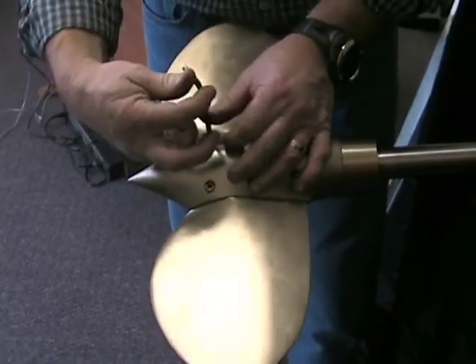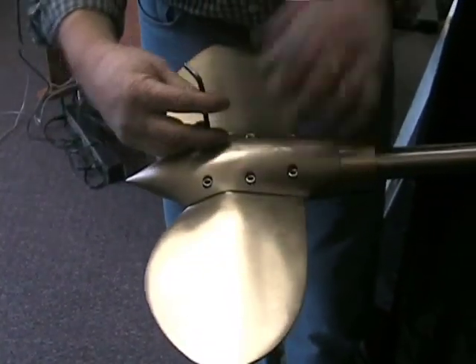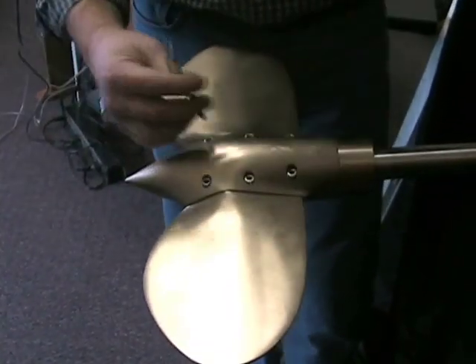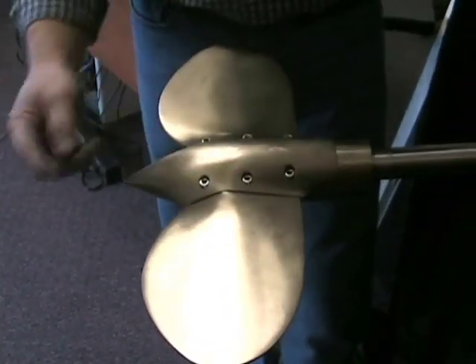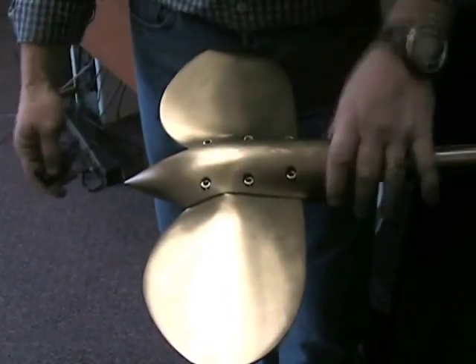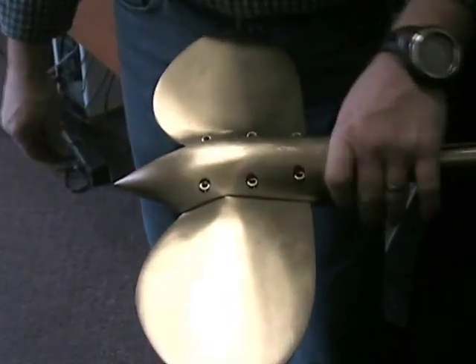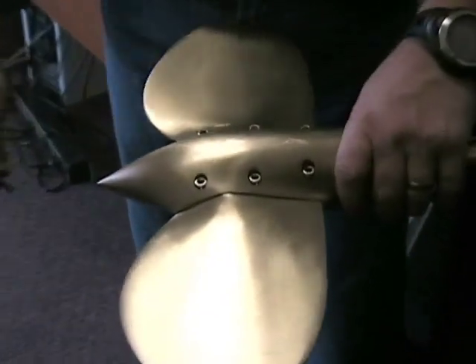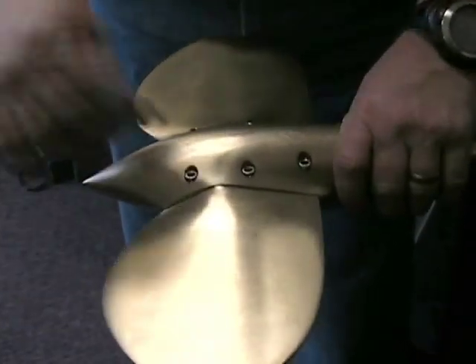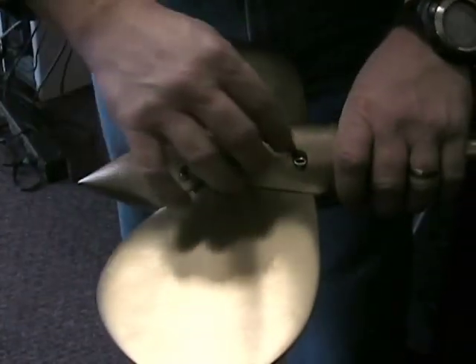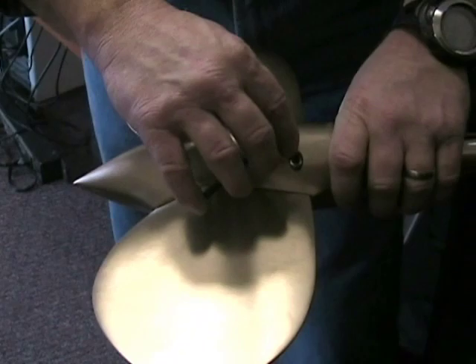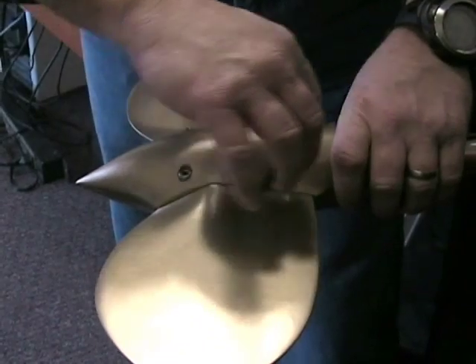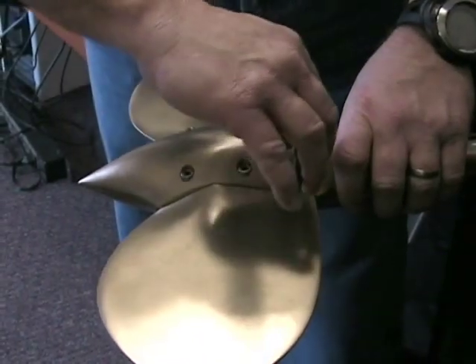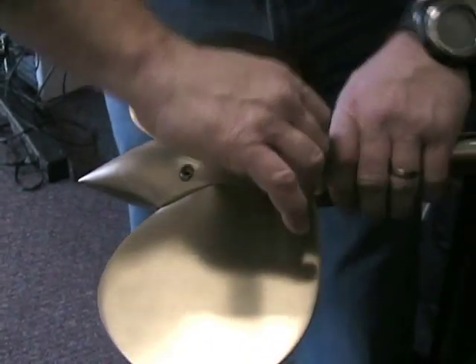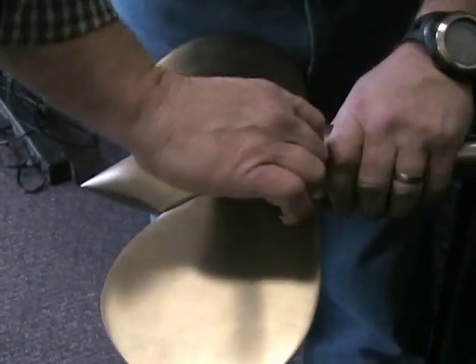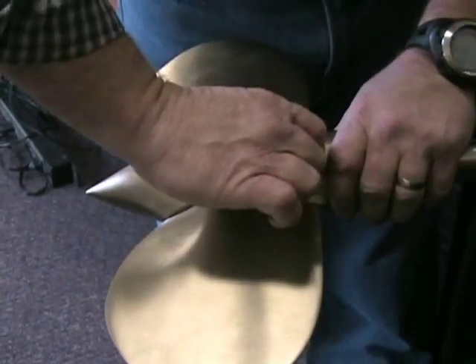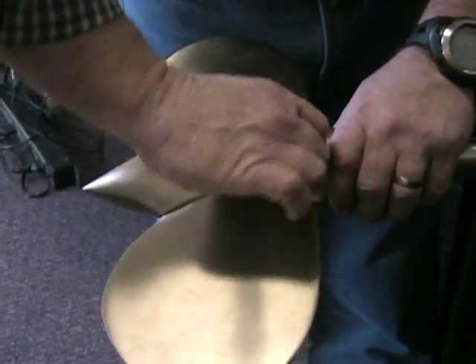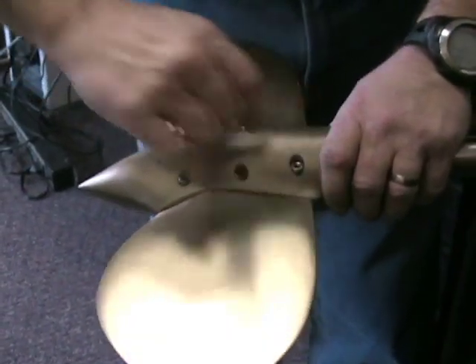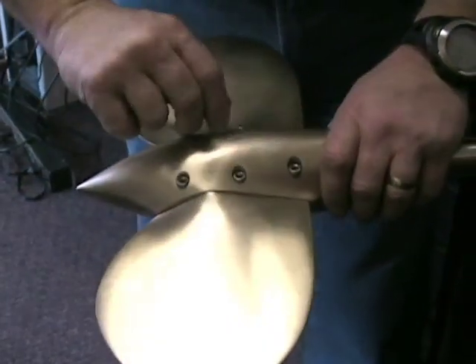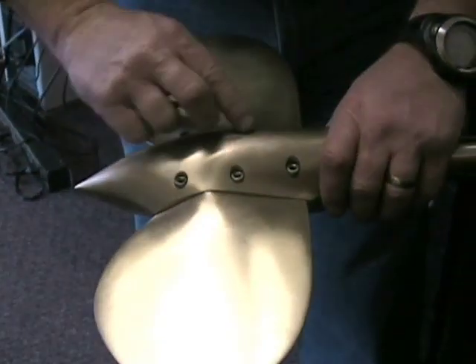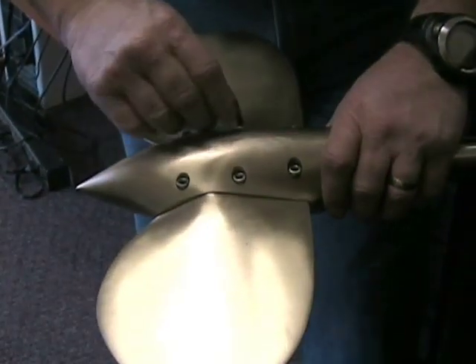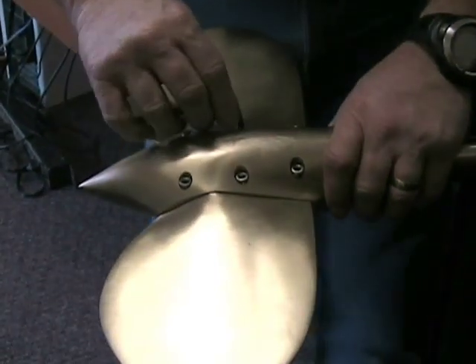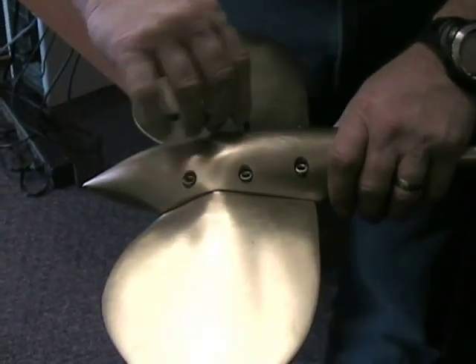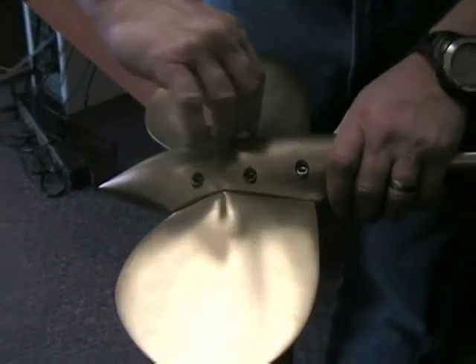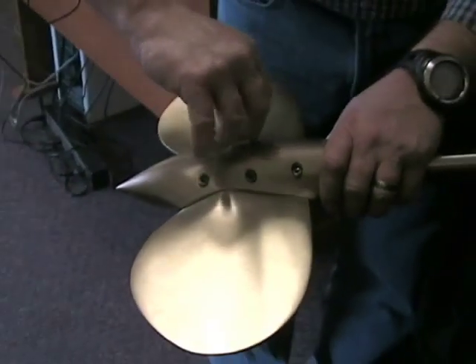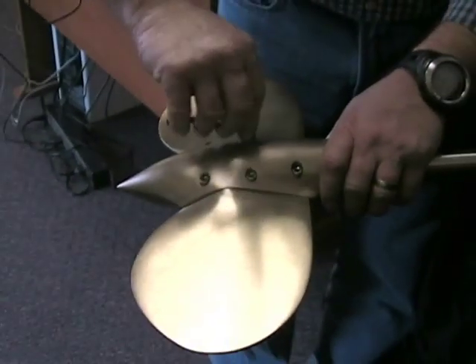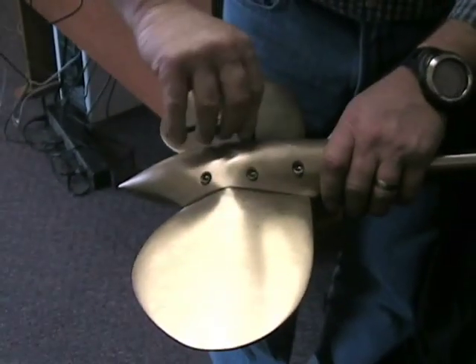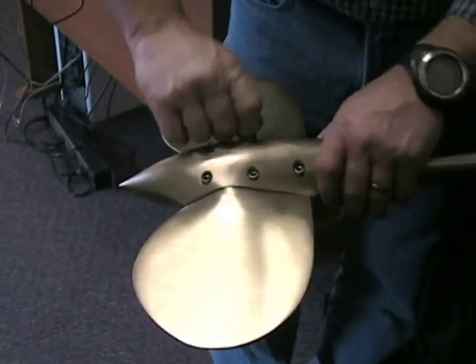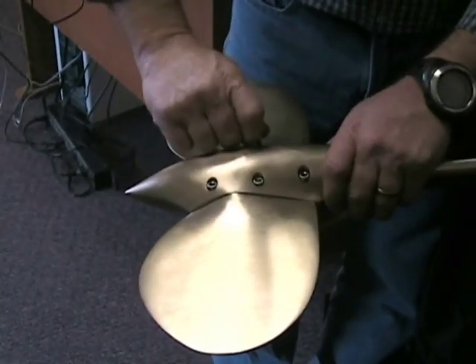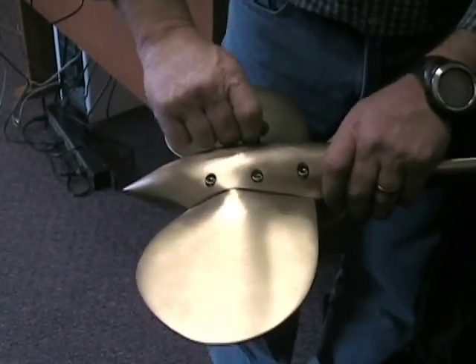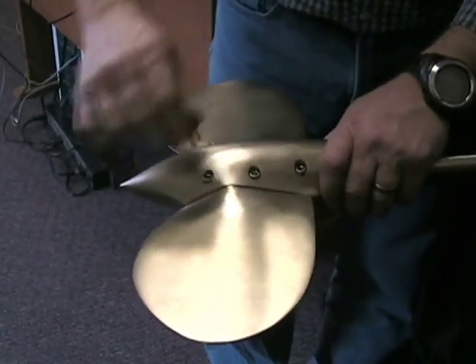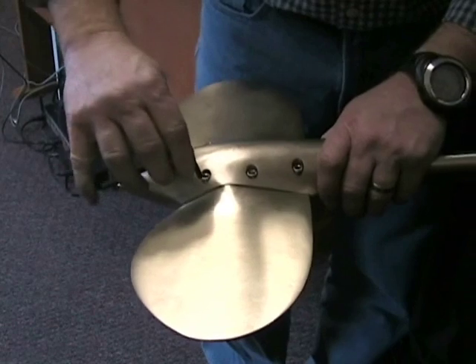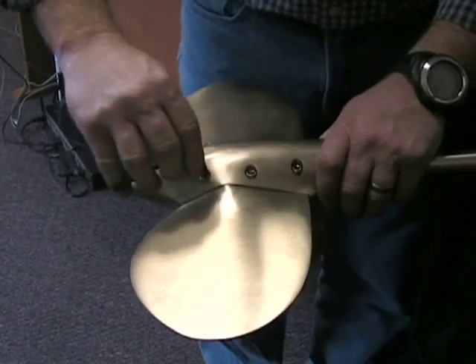Once all six screws are inserted, go through and tighten up all of the screws to make sure they're fully tightened.